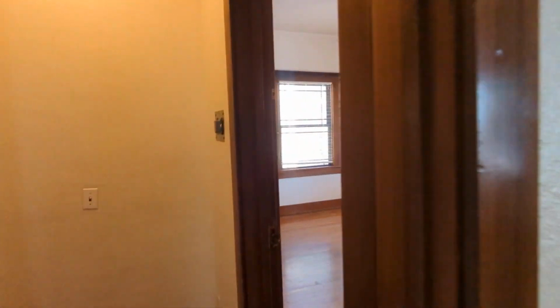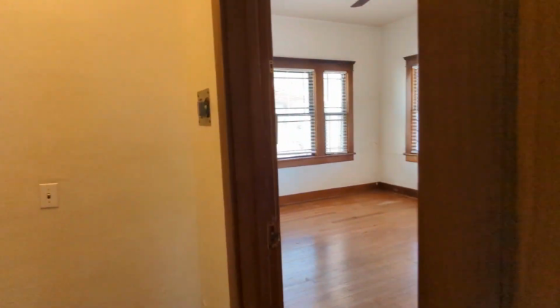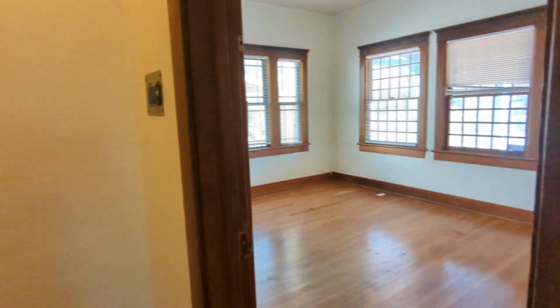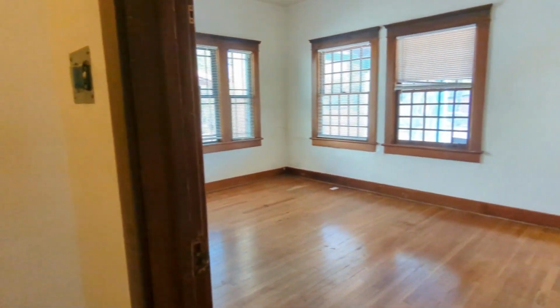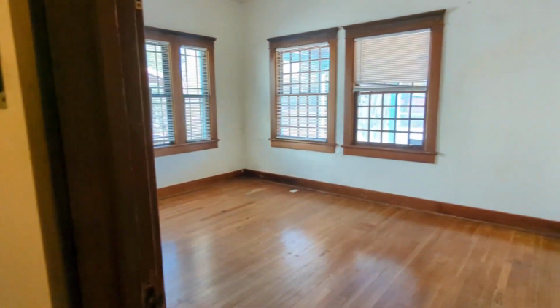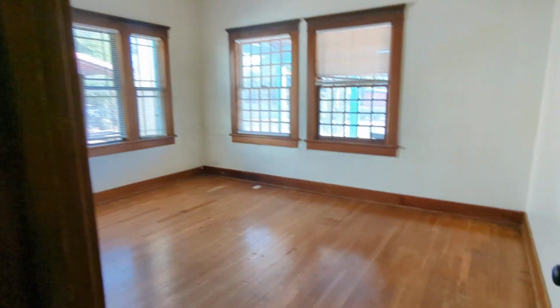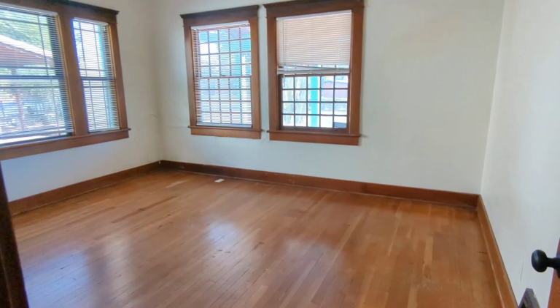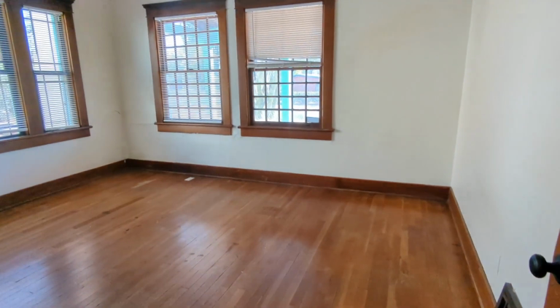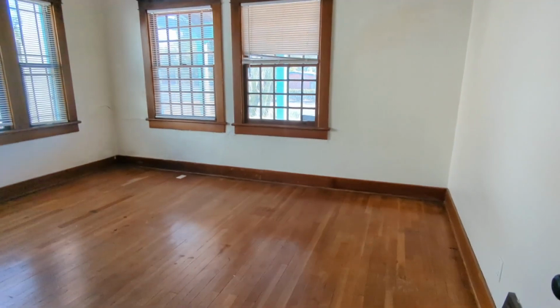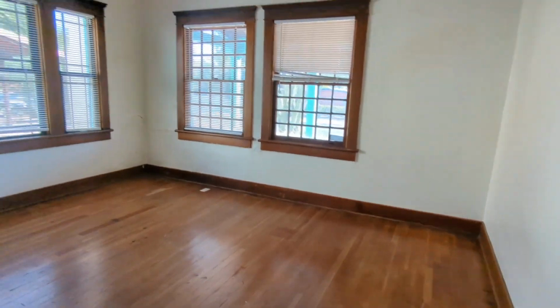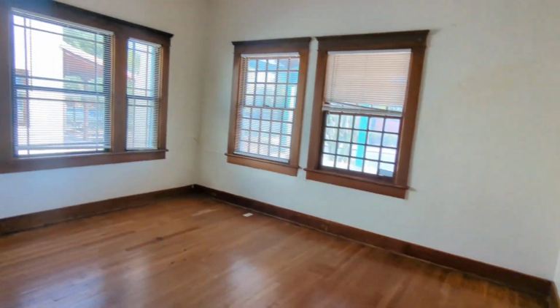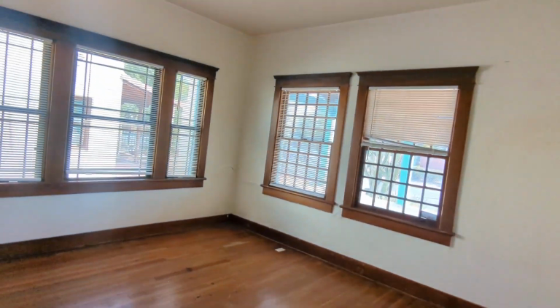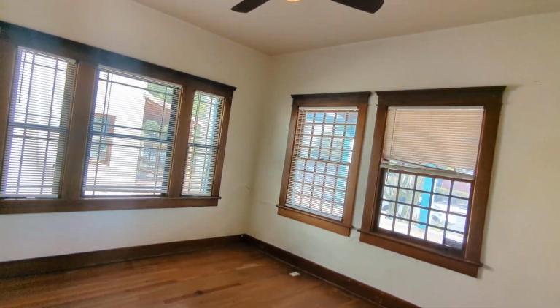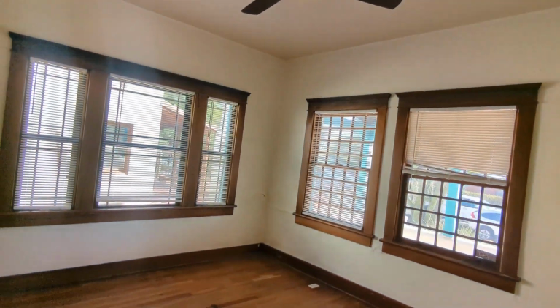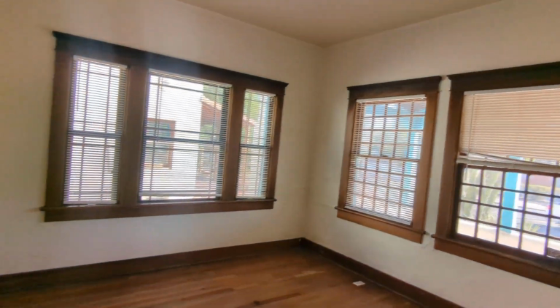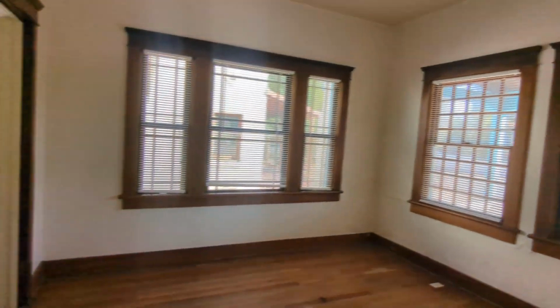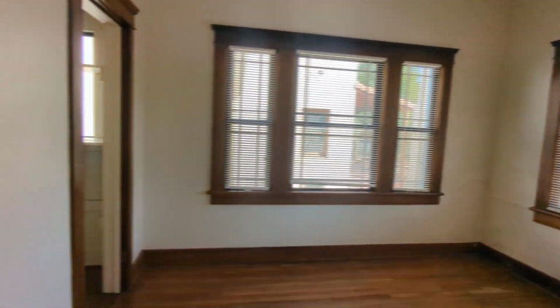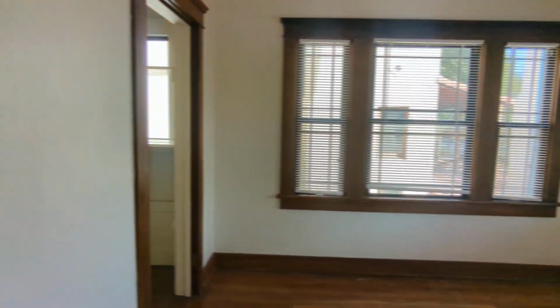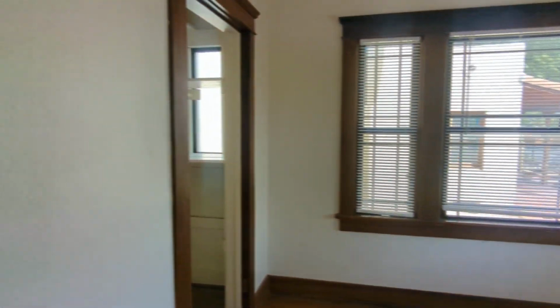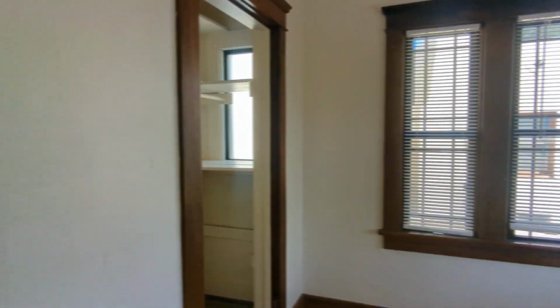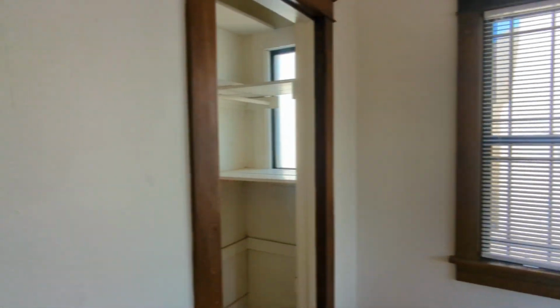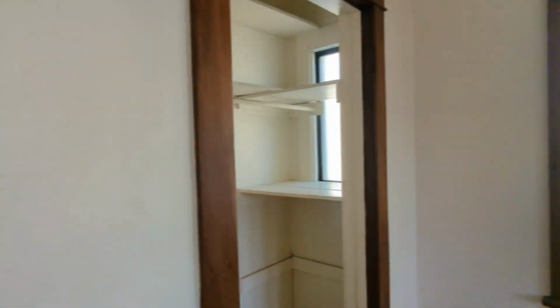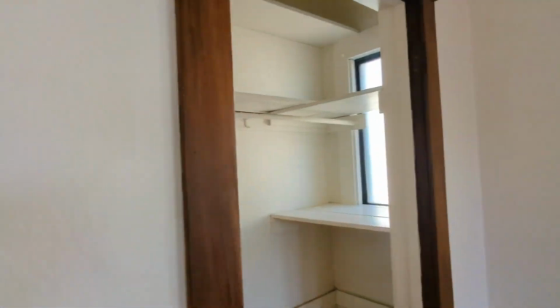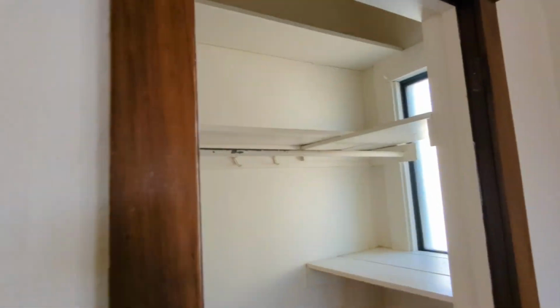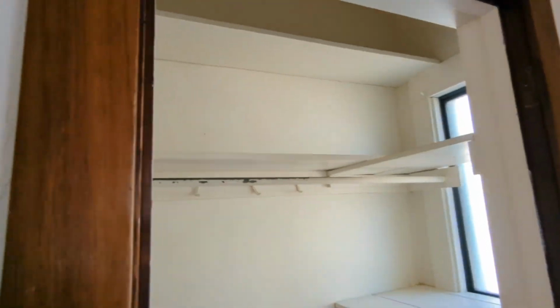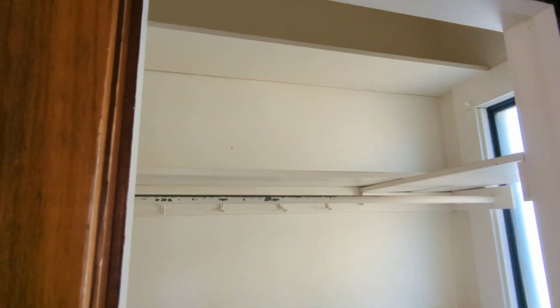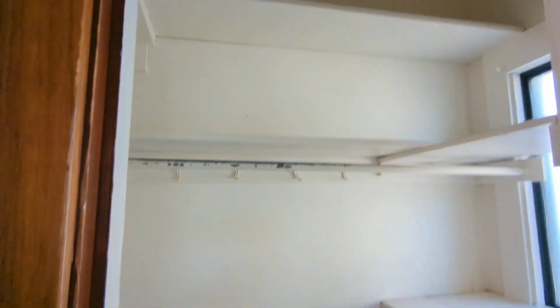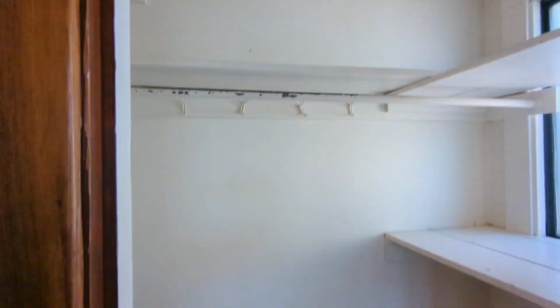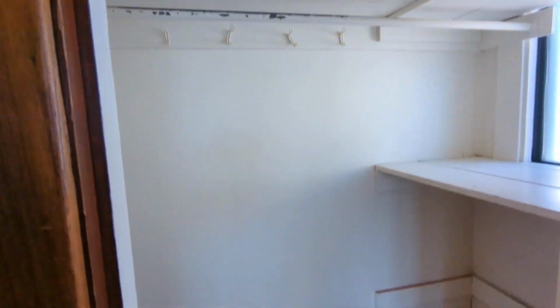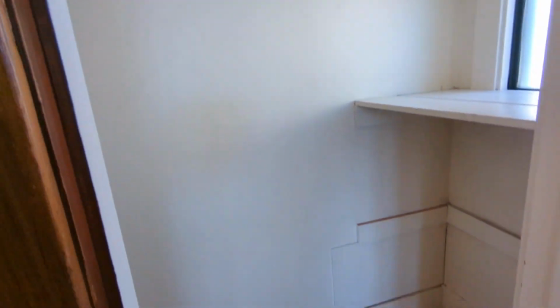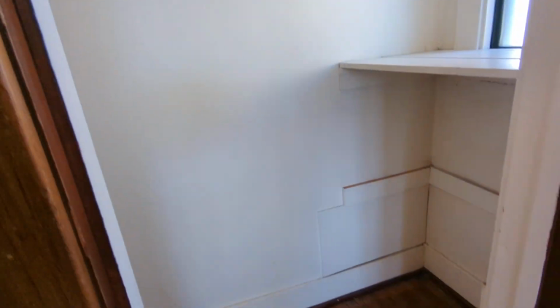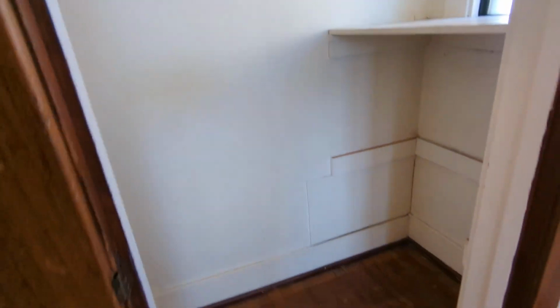Here's one of the other bedrooms. You can definitely fit a king or queen size mattress. Nice natural lighting, and here's a closet with a coat rack.